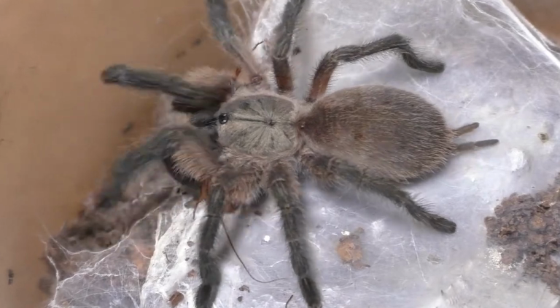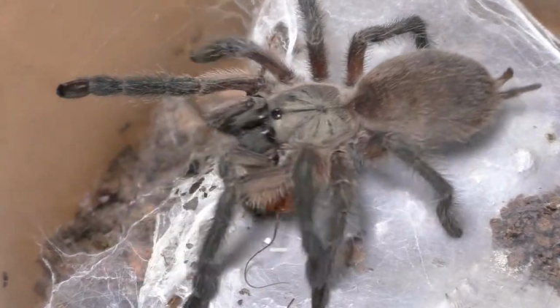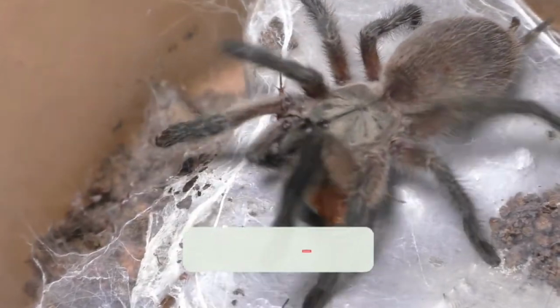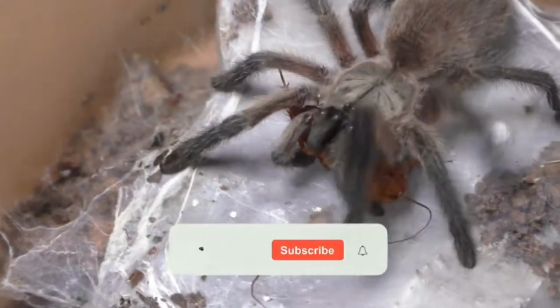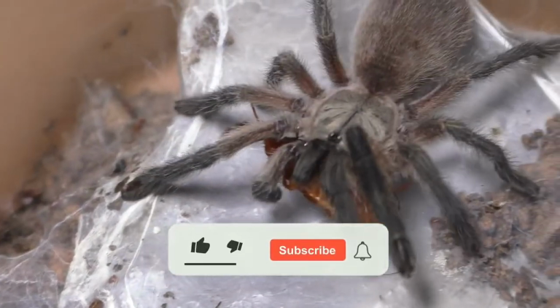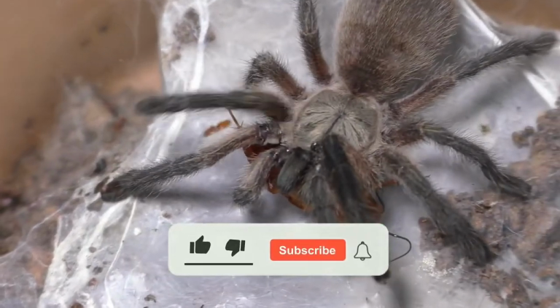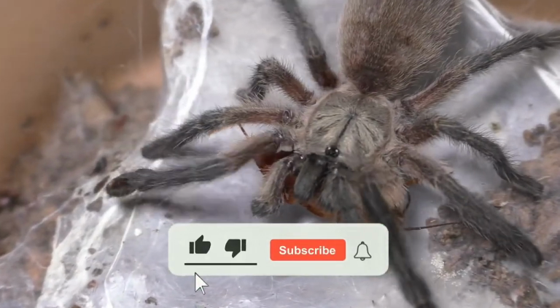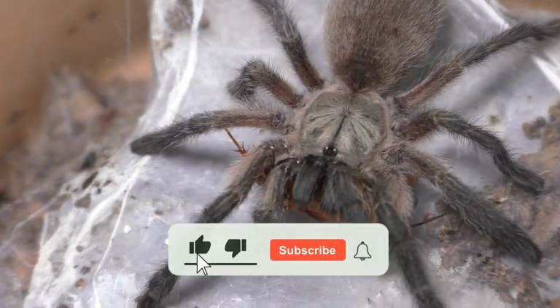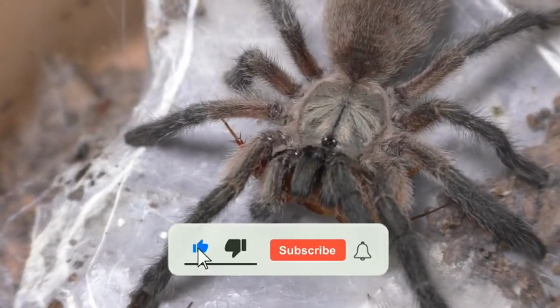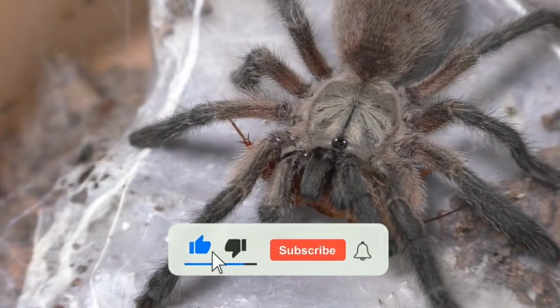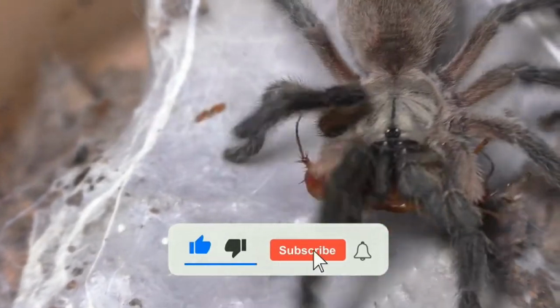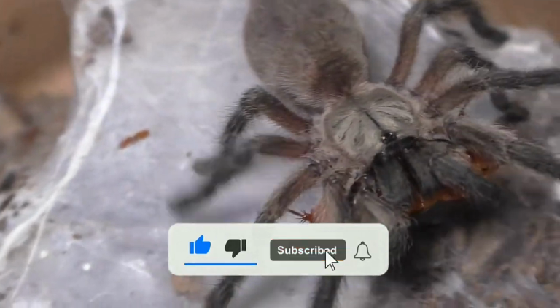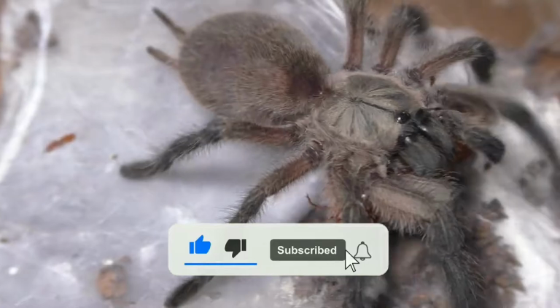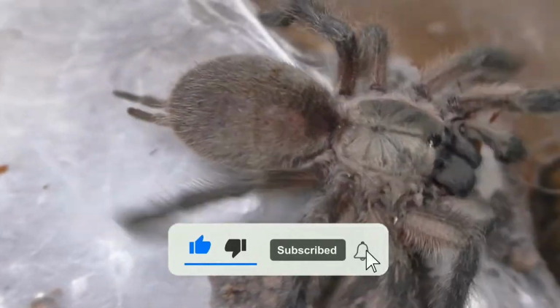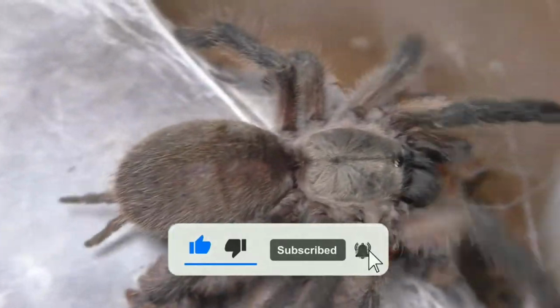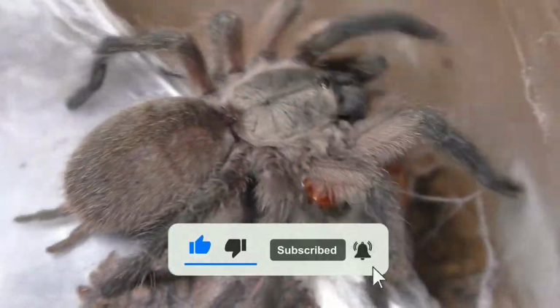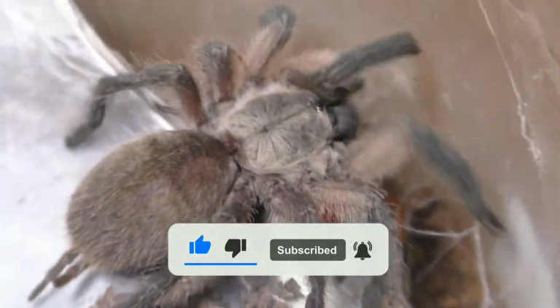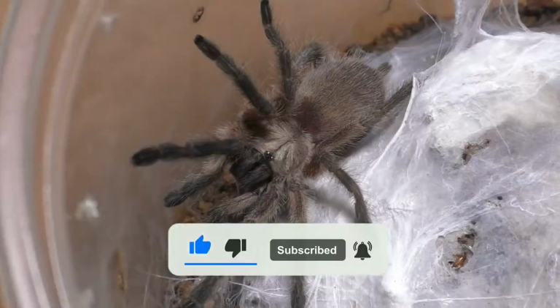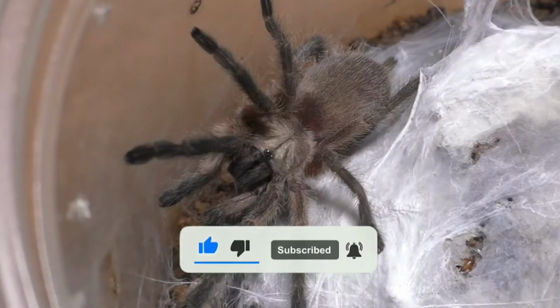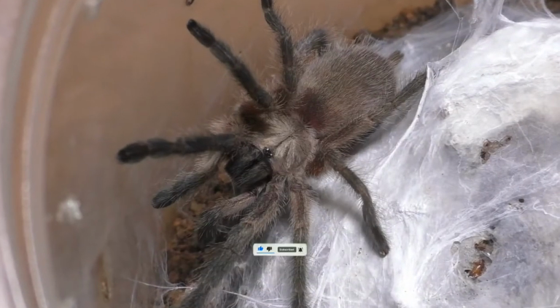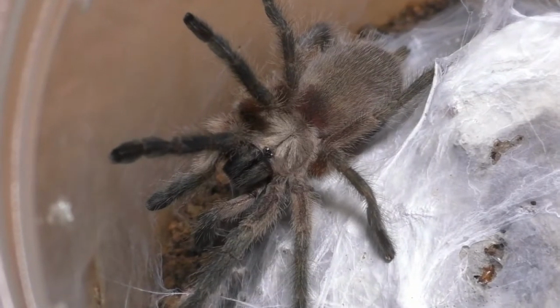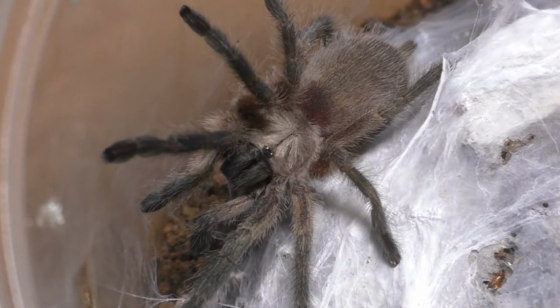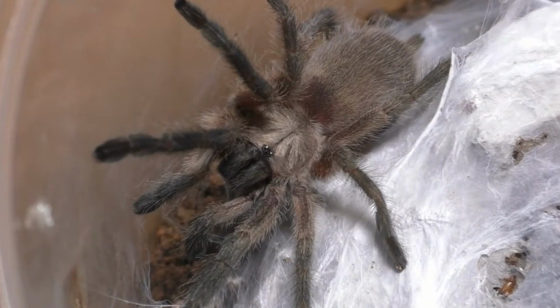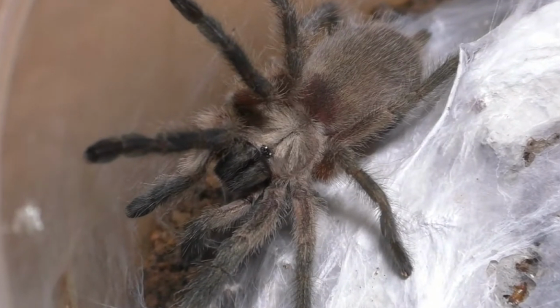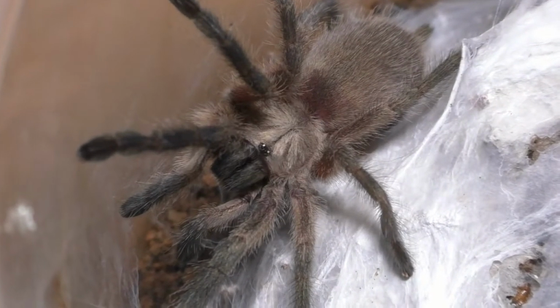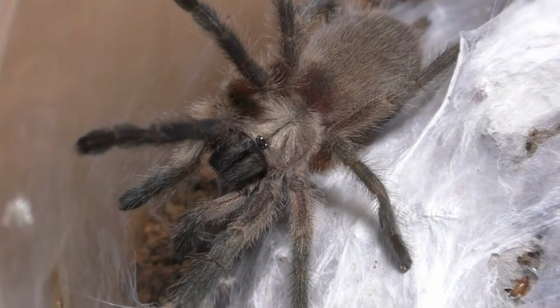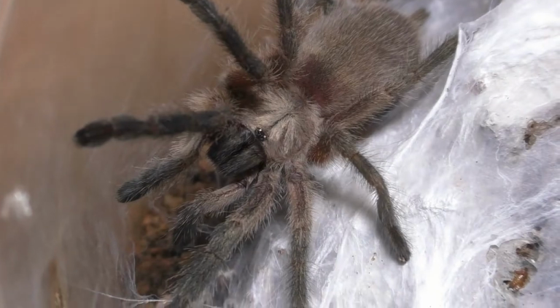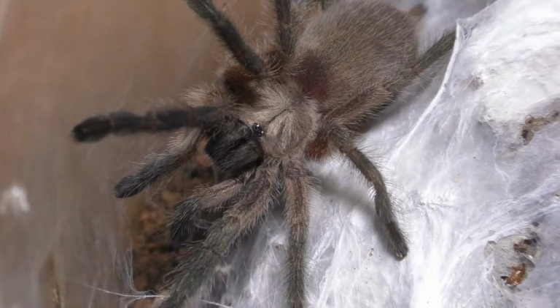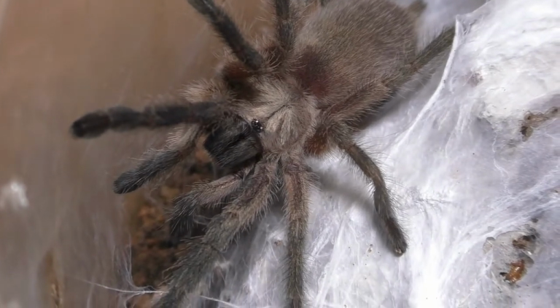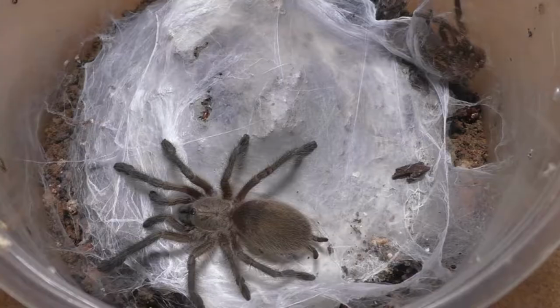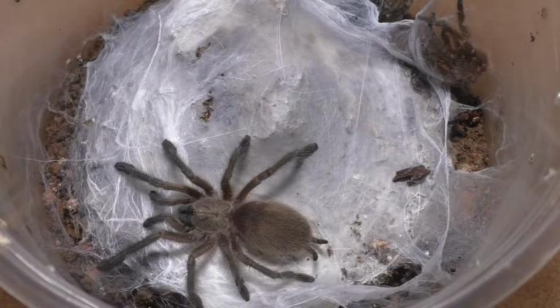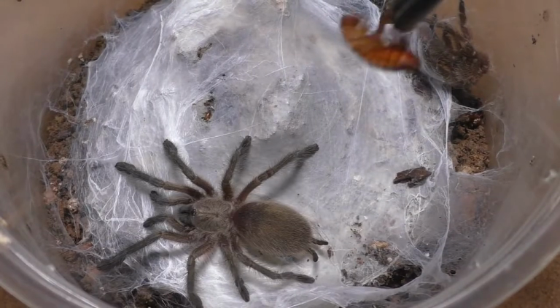But before we do so, please like, comment, and subscribe and support this channel, so you guys can help me as an upcoming creator, and I can show you what happens behind the scenes of a tarantula breeder.